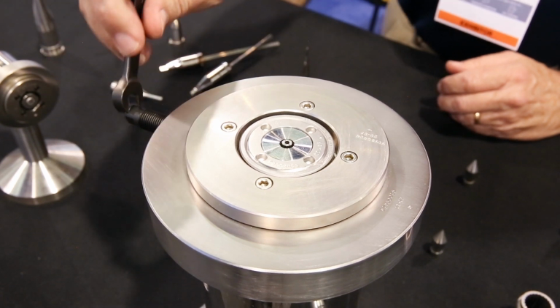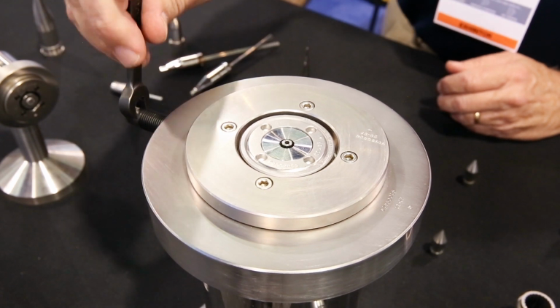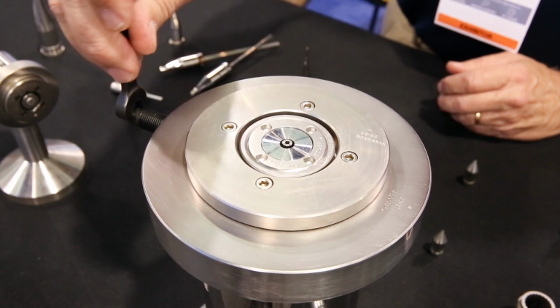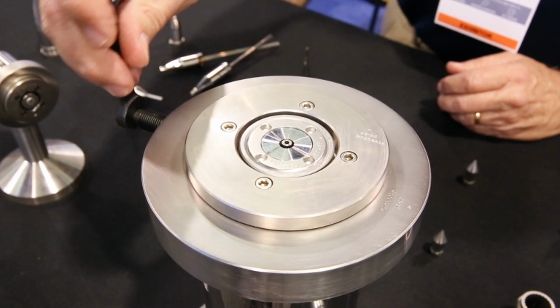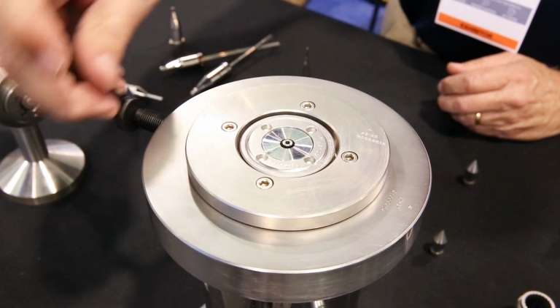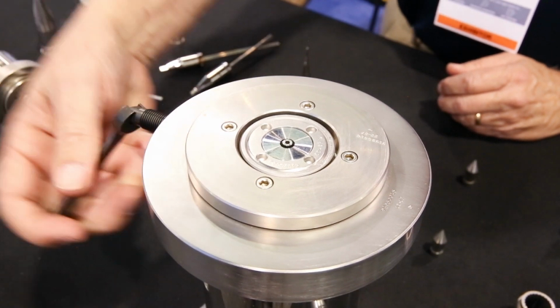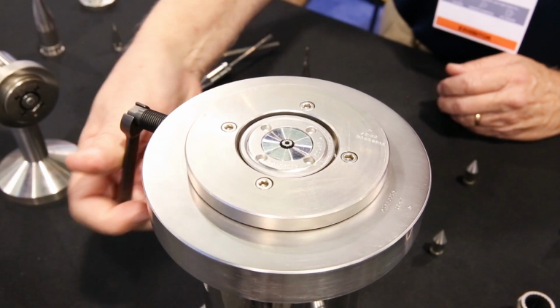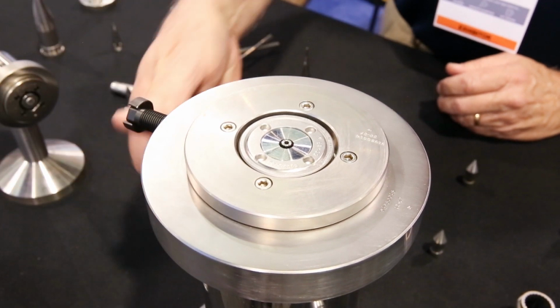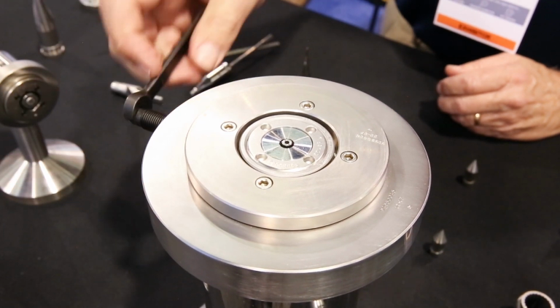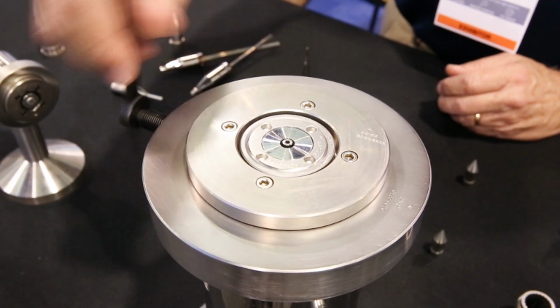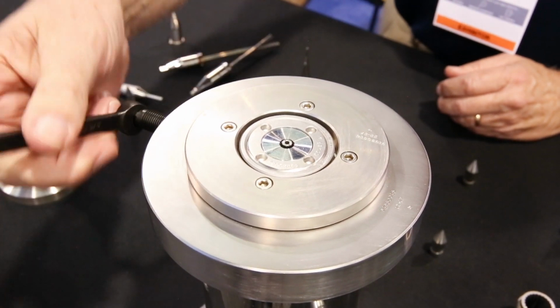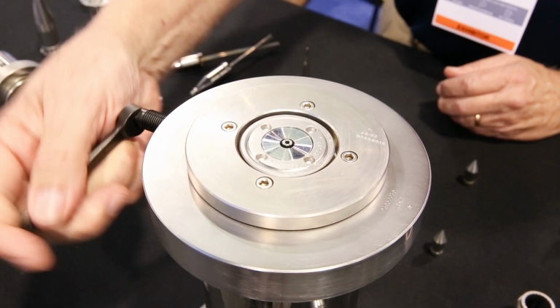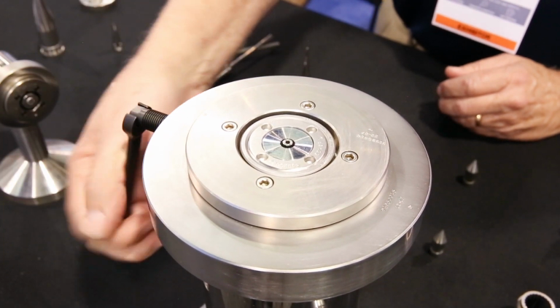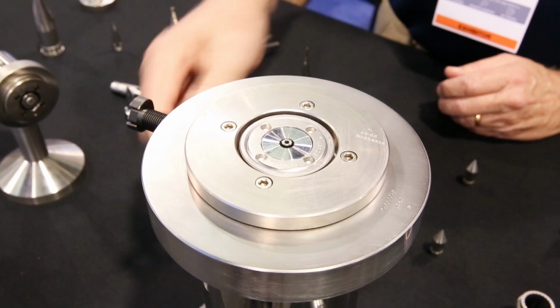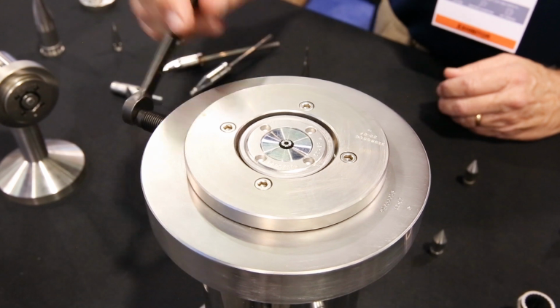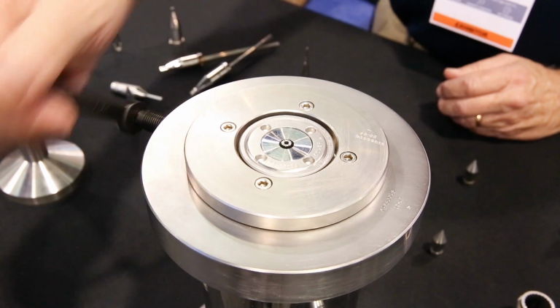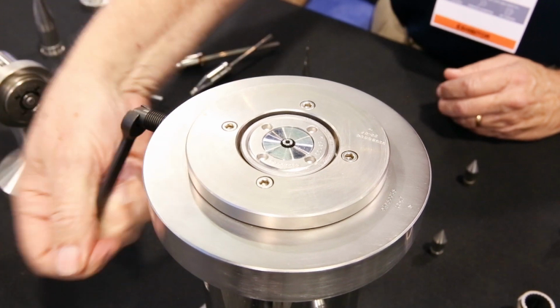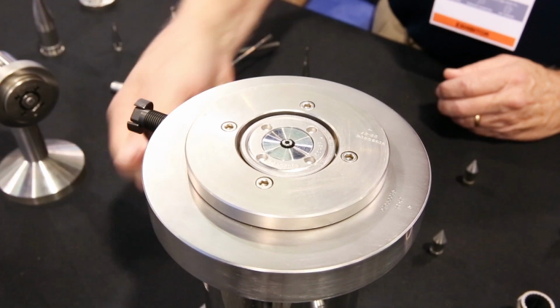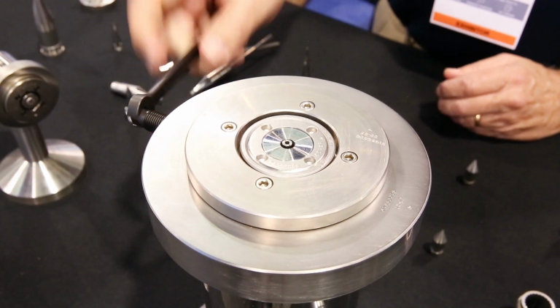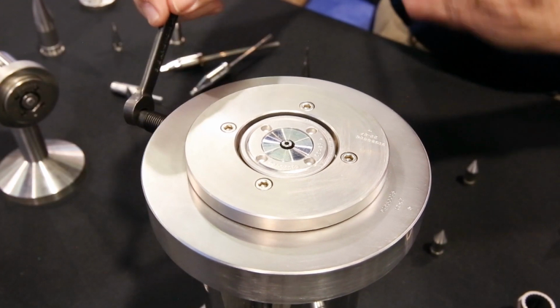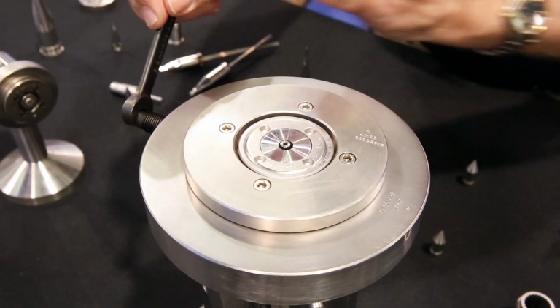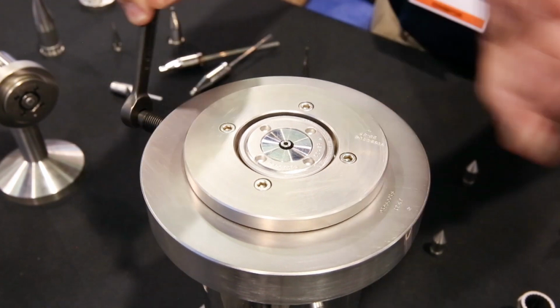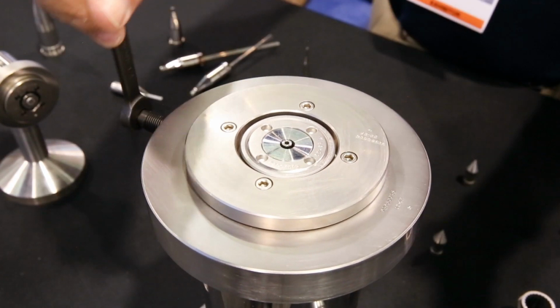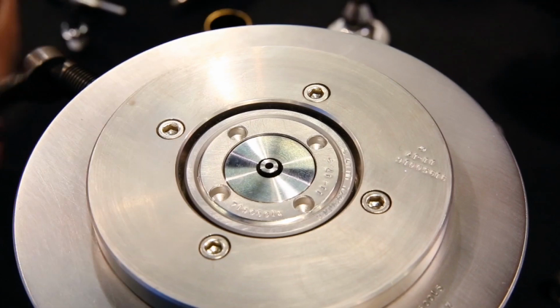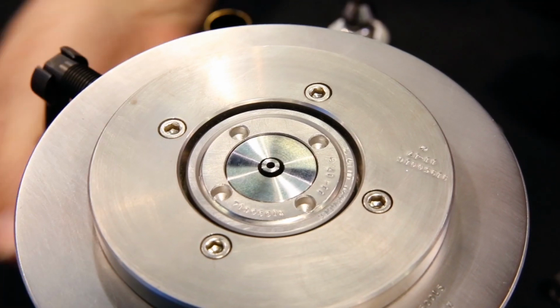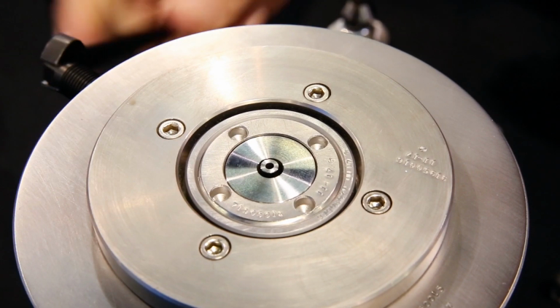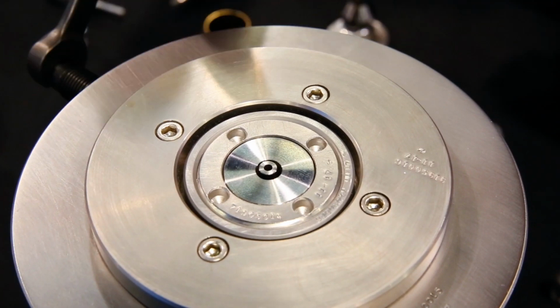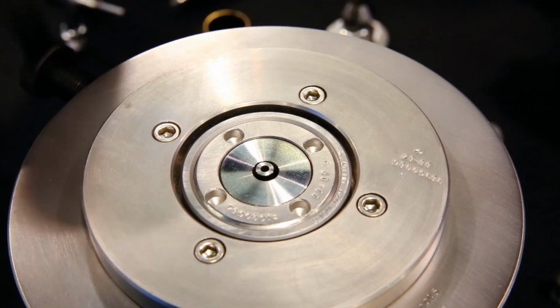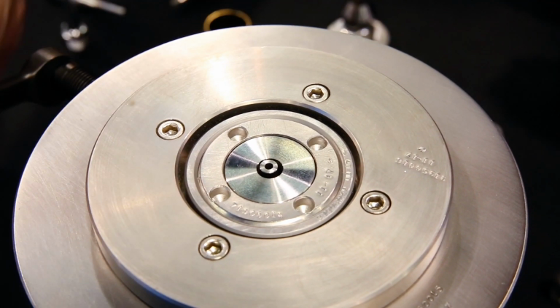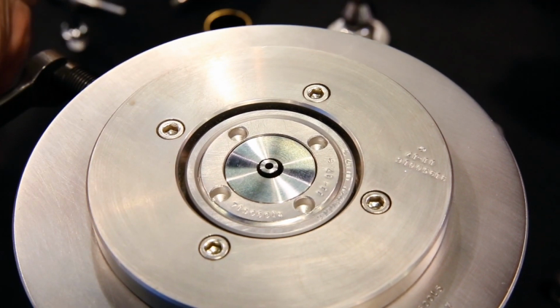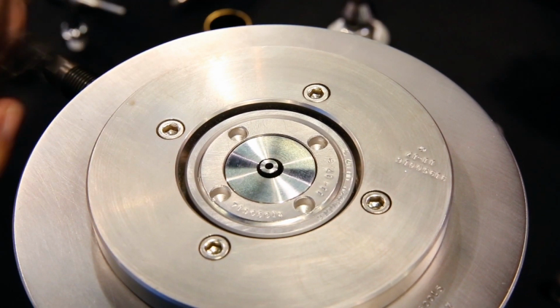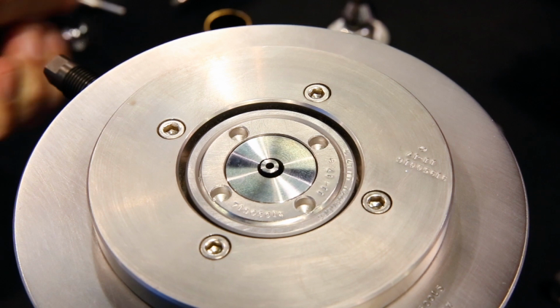What I'm going to do is deliberately make the tooling eccentric at this point. As you can see, the die is moving to one side. It's off considerably — very easy to notice.